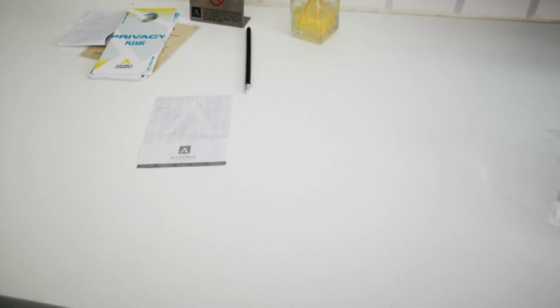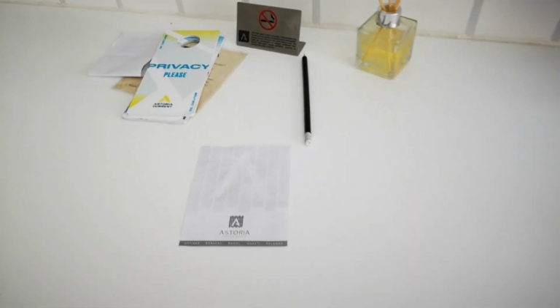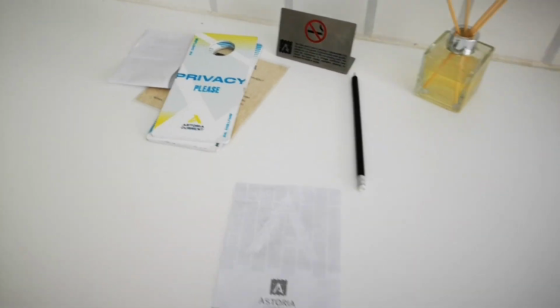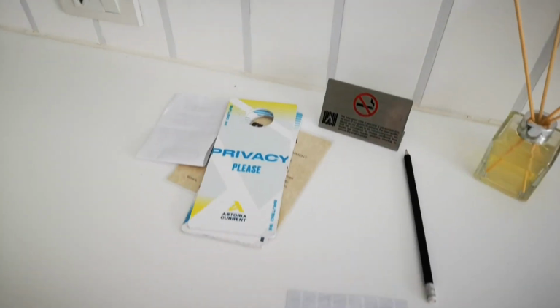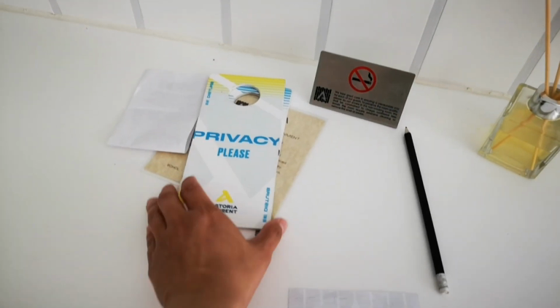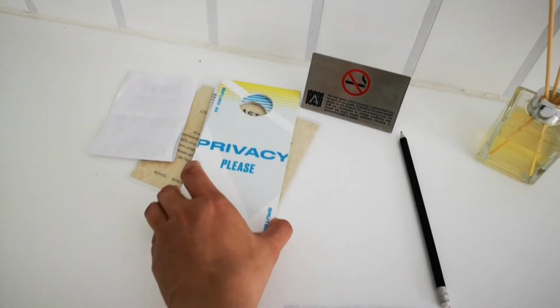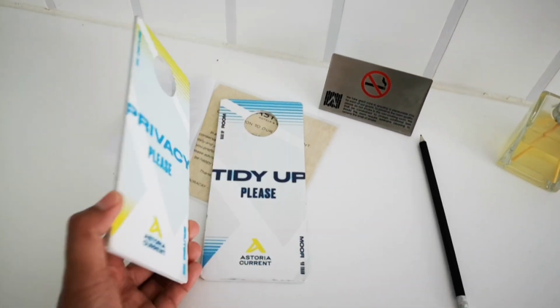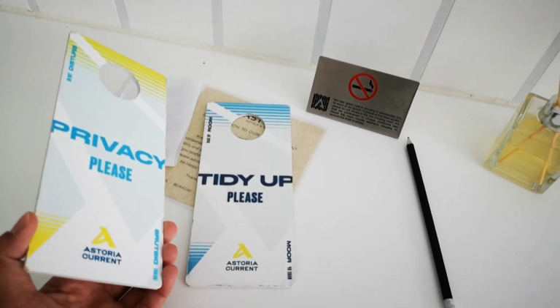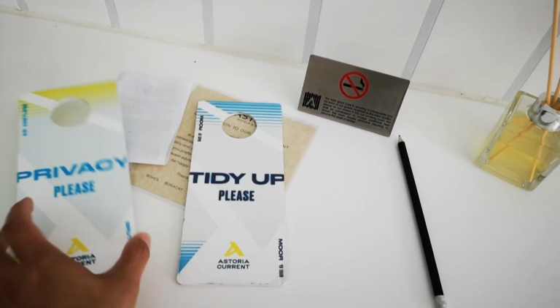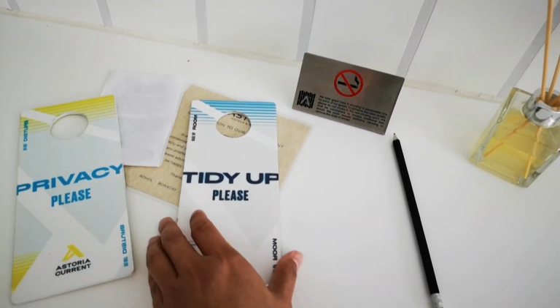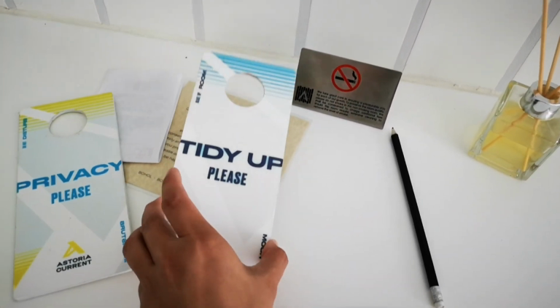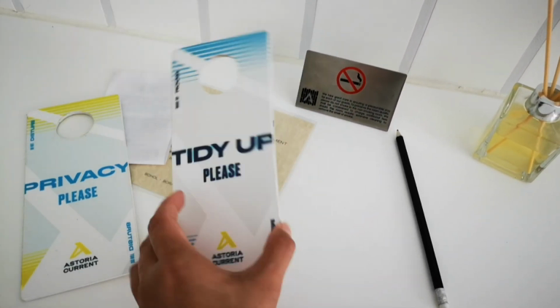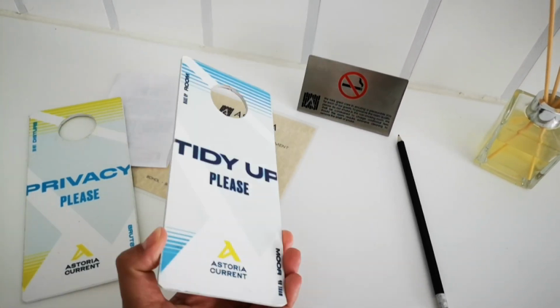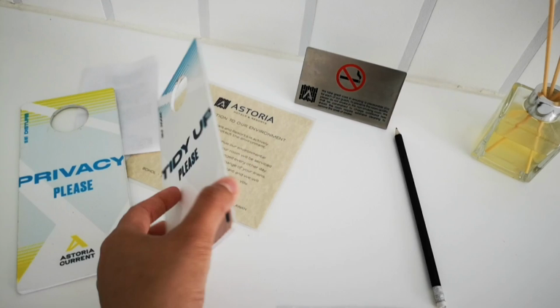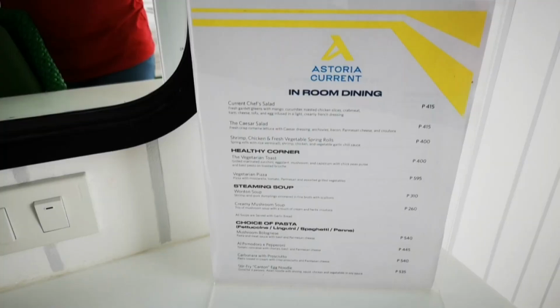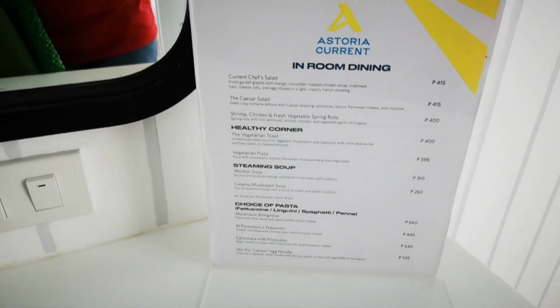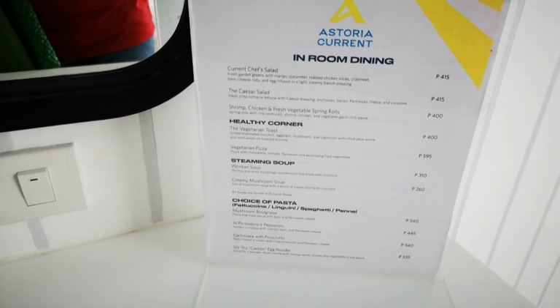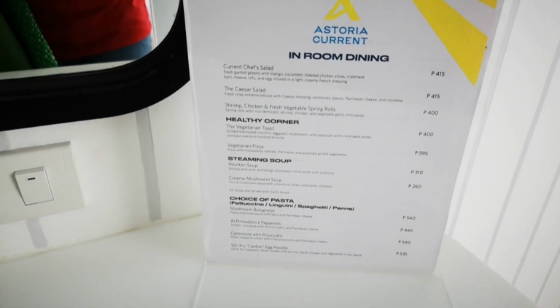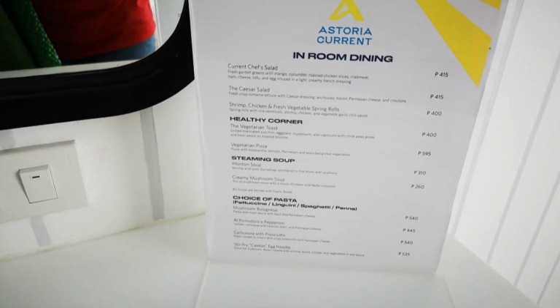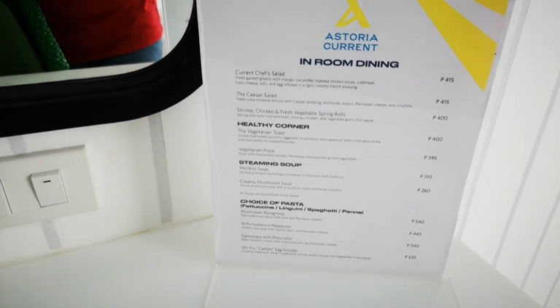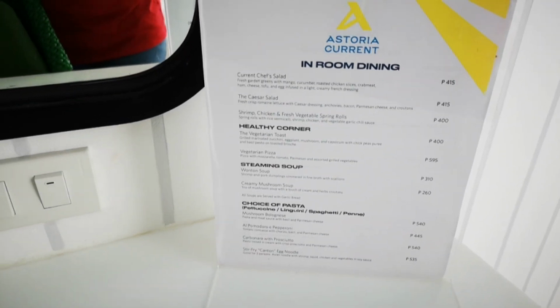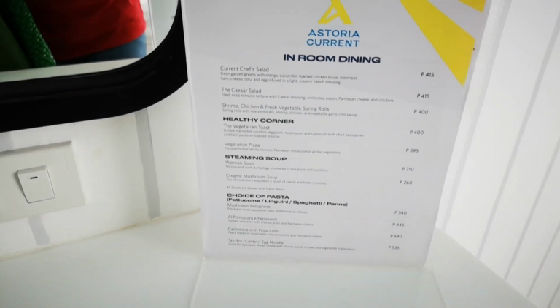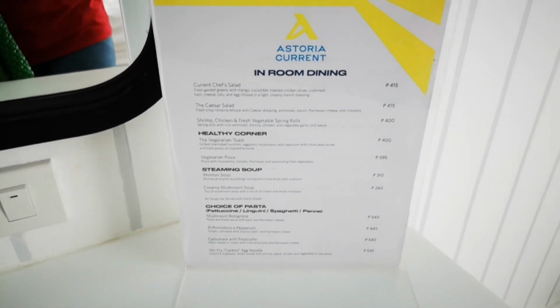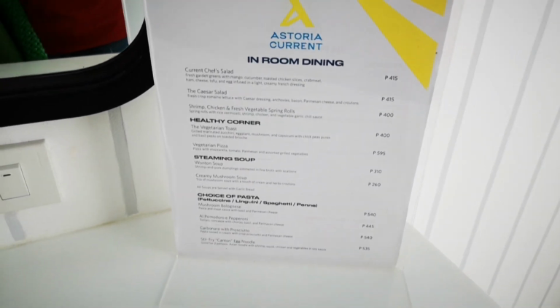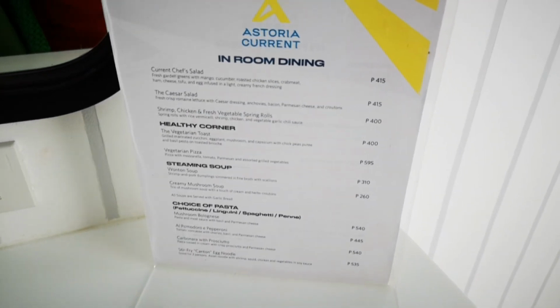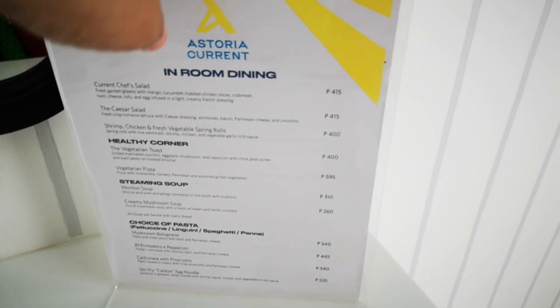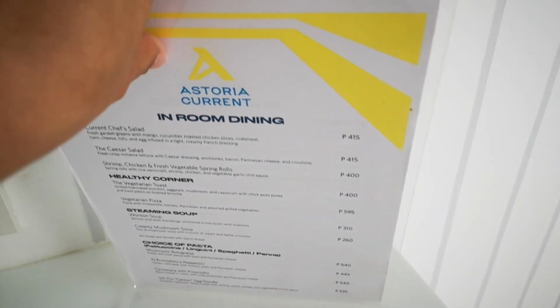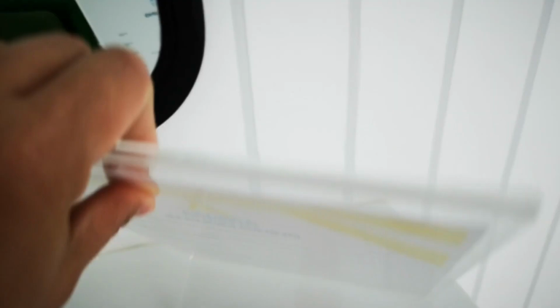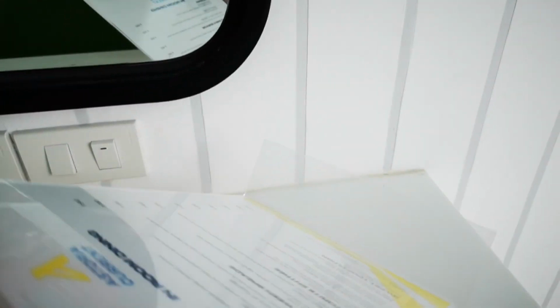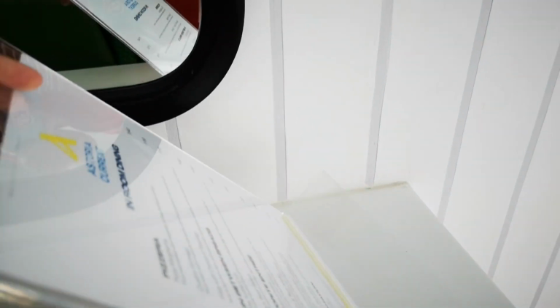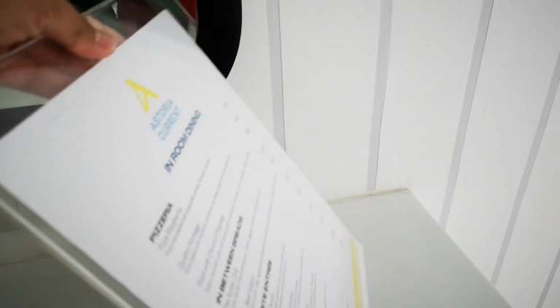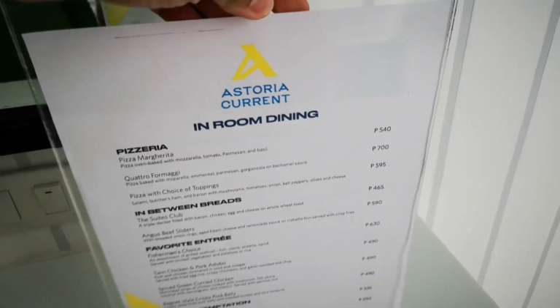Here are just some of the things you hang up at the door — if you want to get your room cleaned, just hang it up, tidy up. And here's the menu for in-room dining.